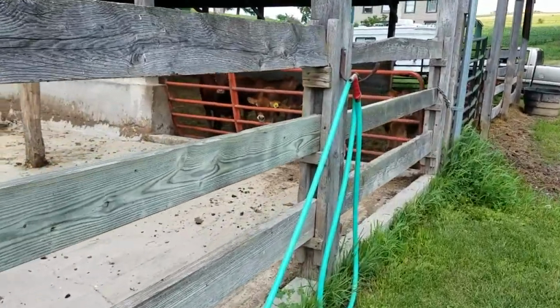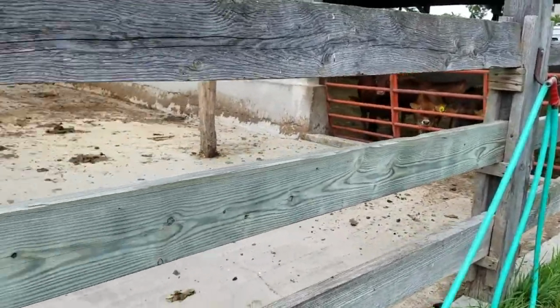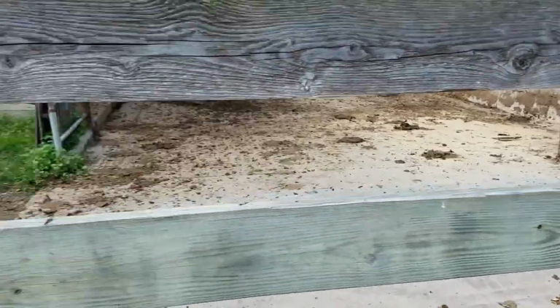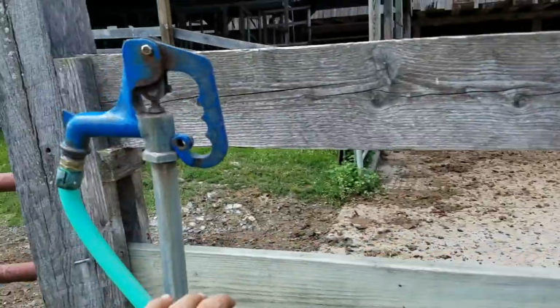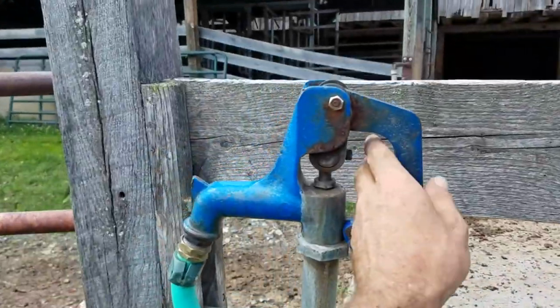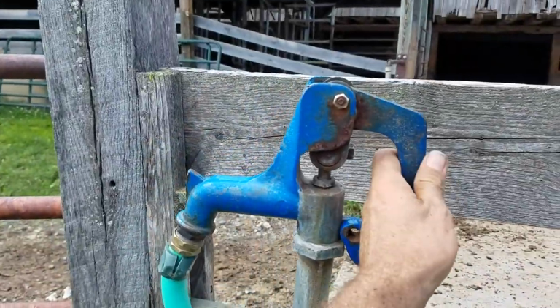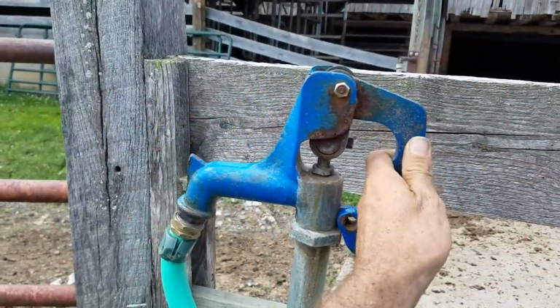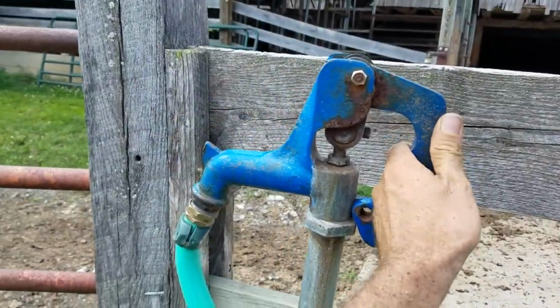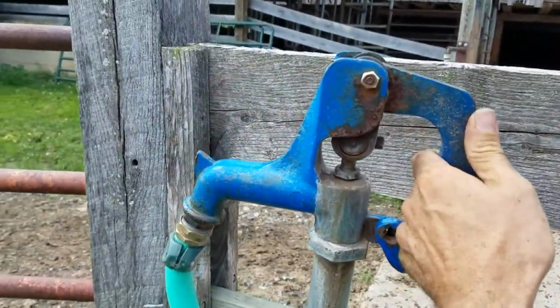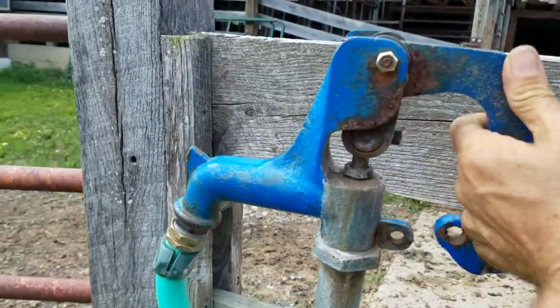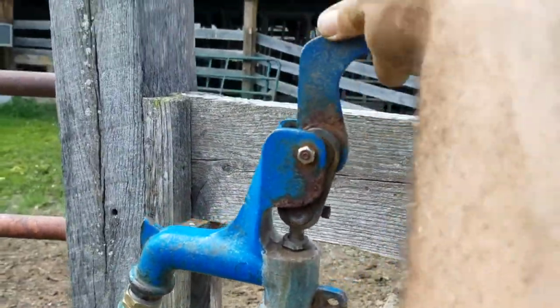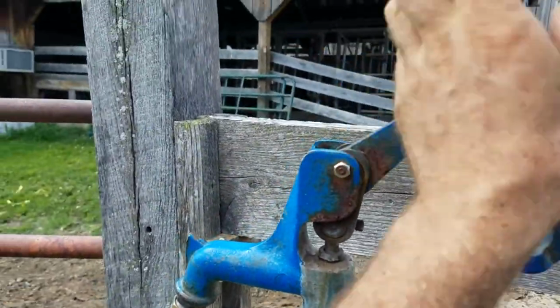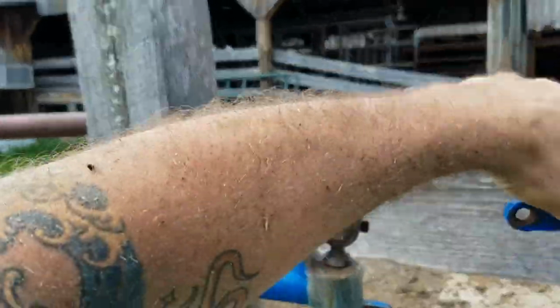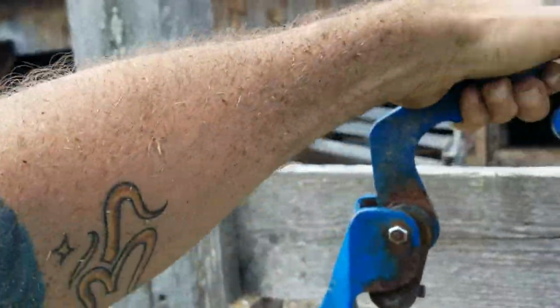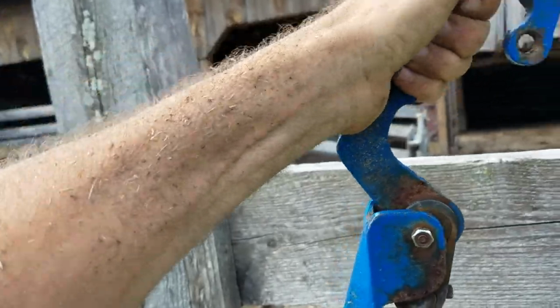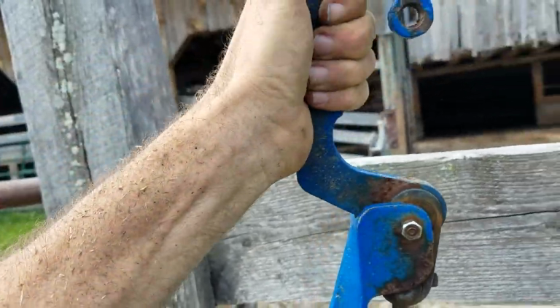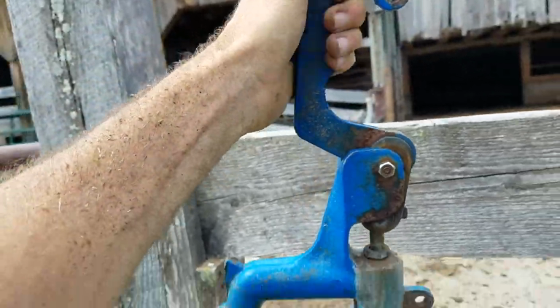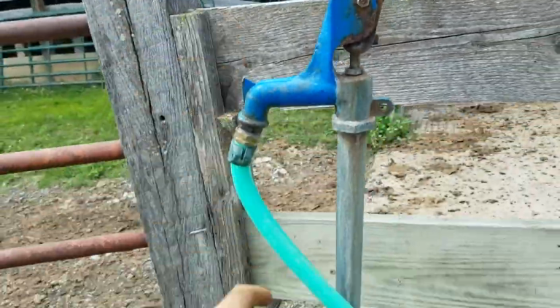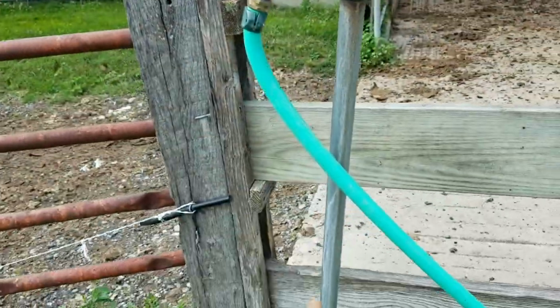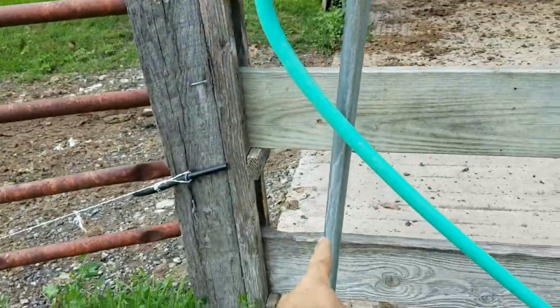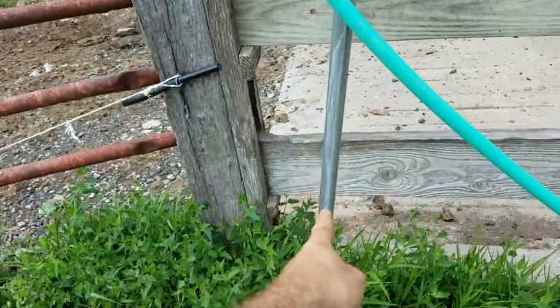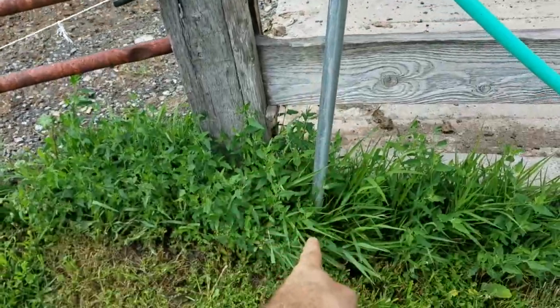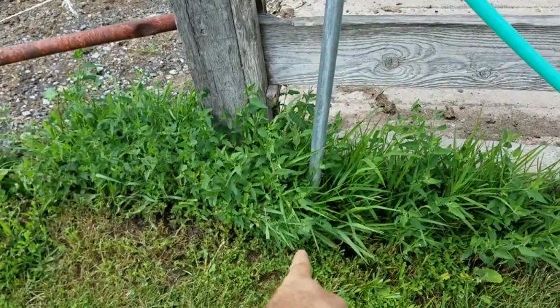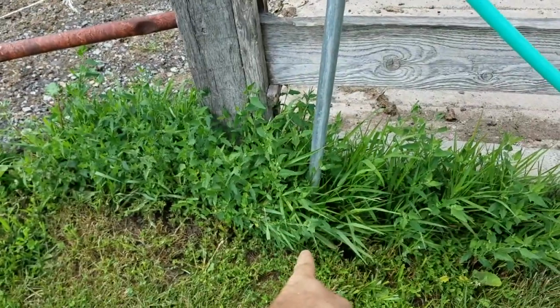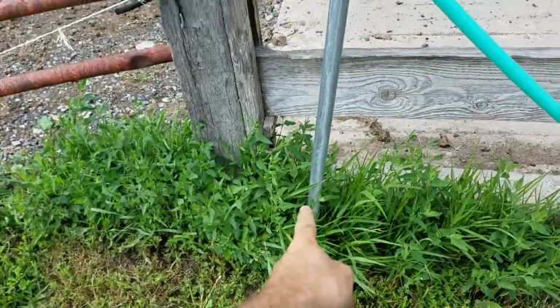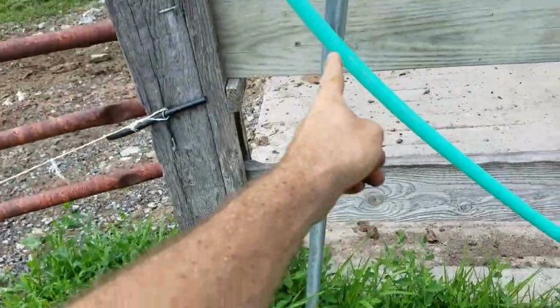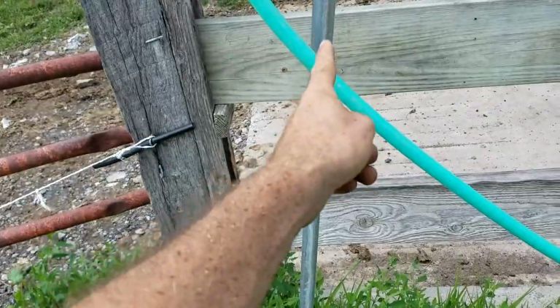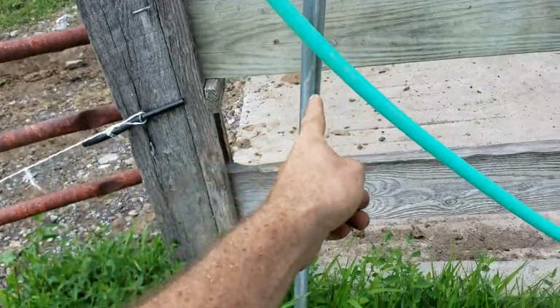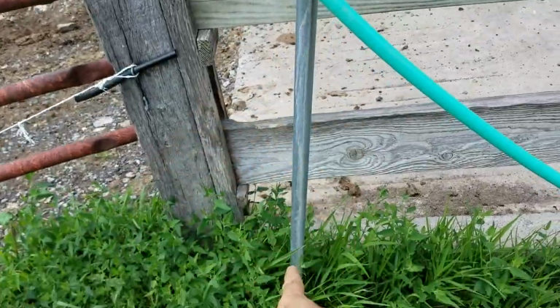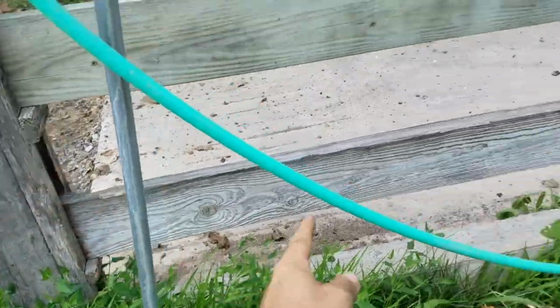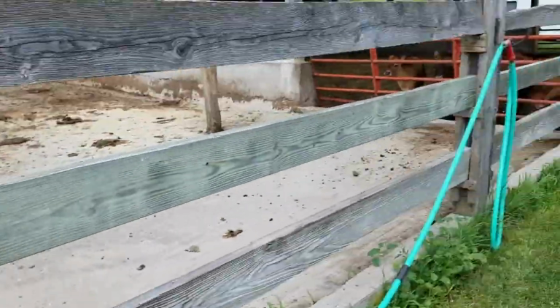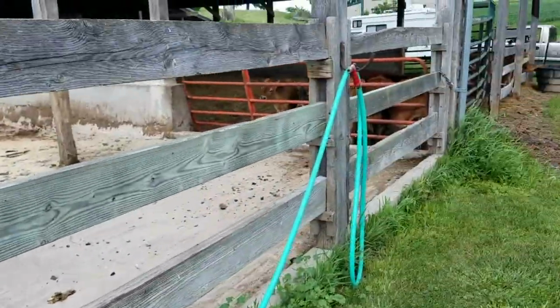These are those antifreeze faucets. From what I hear, there's a drain plug down there. This fills up and then it slowly releases so it doesn't freeze.